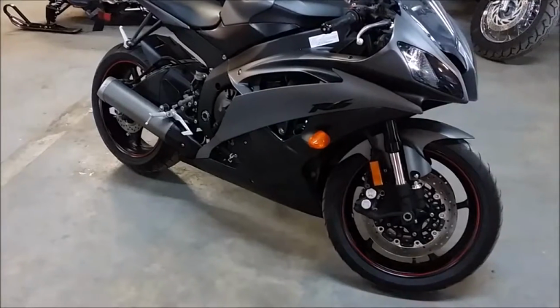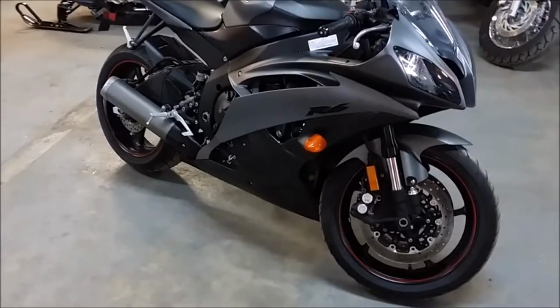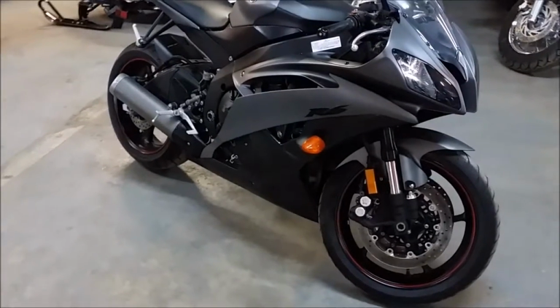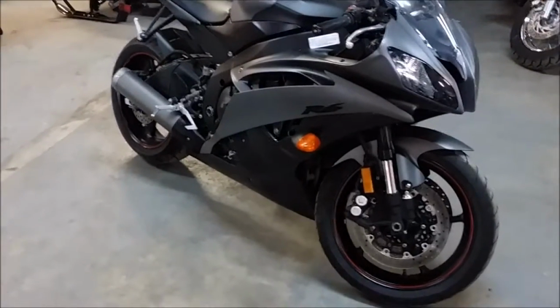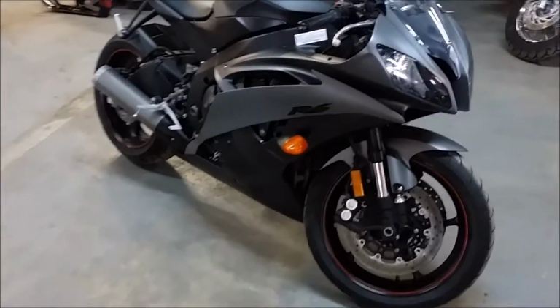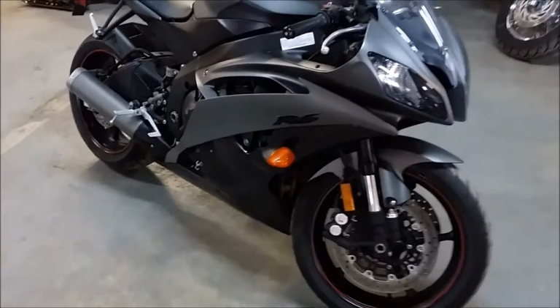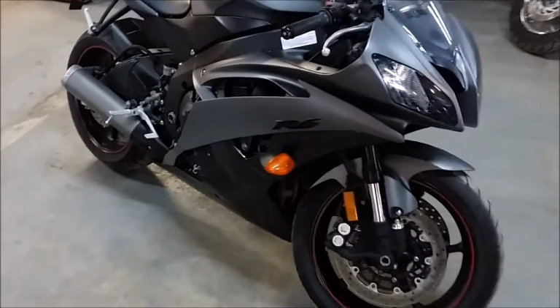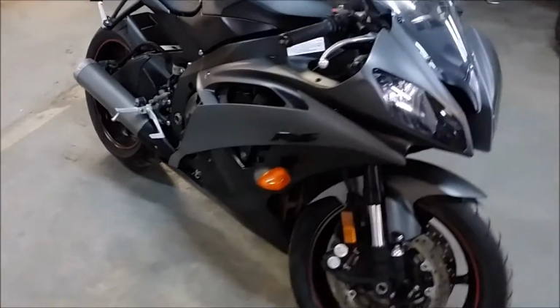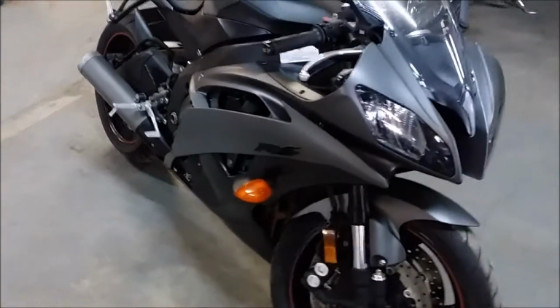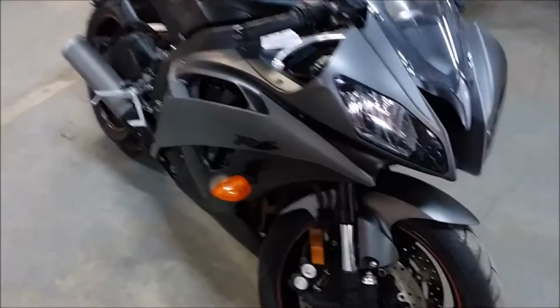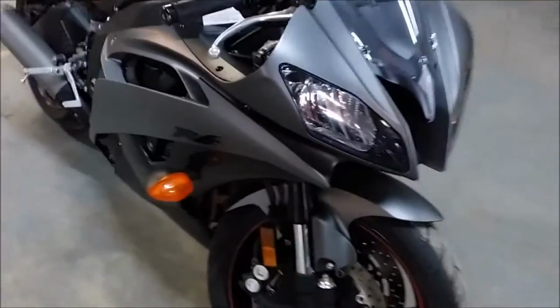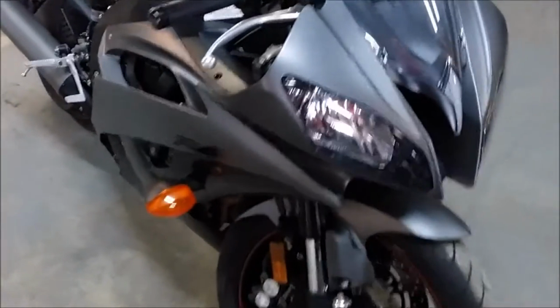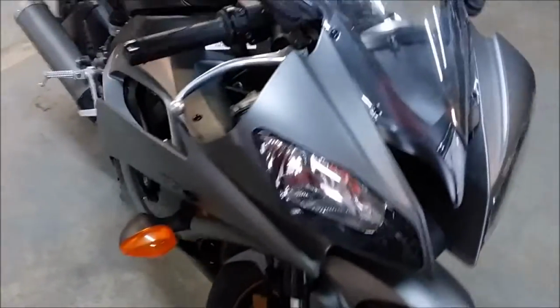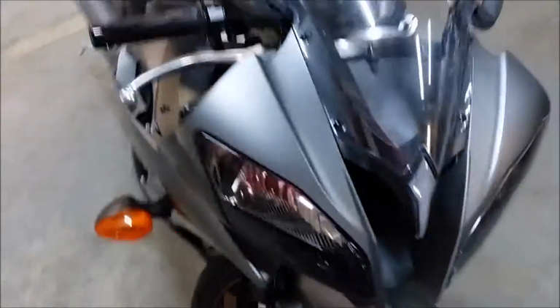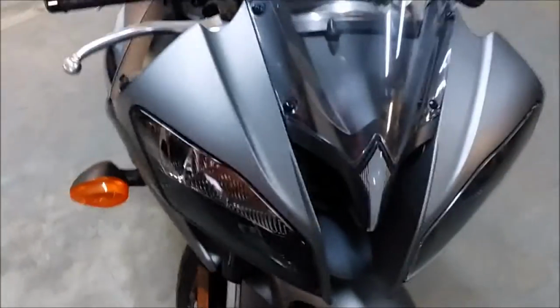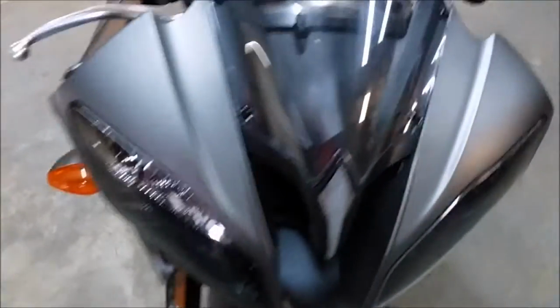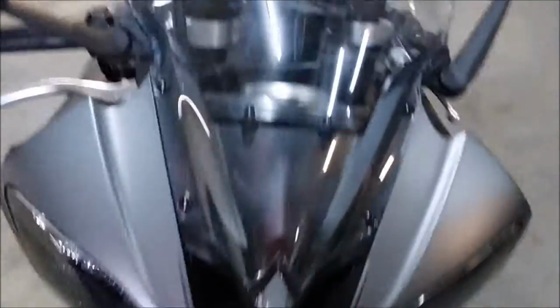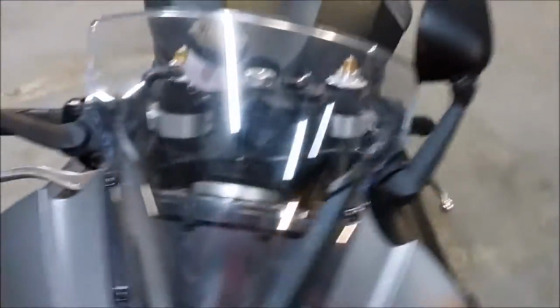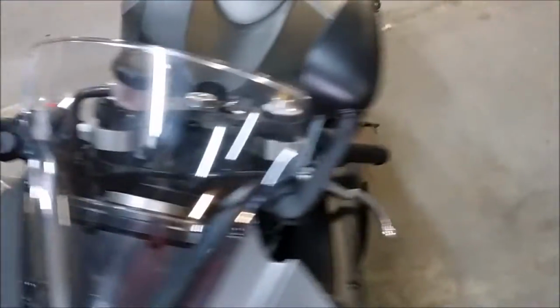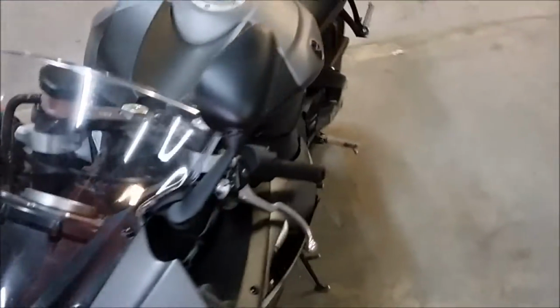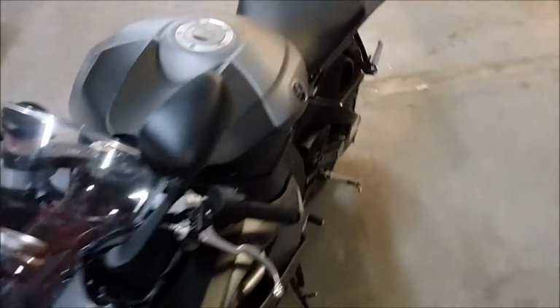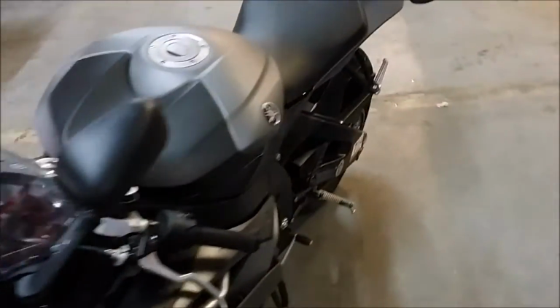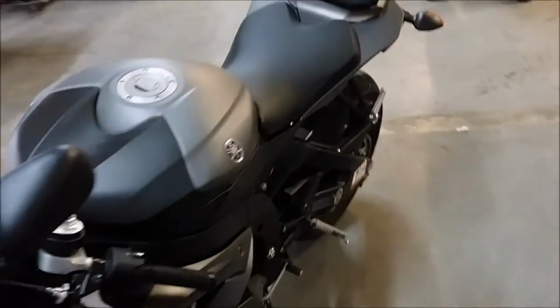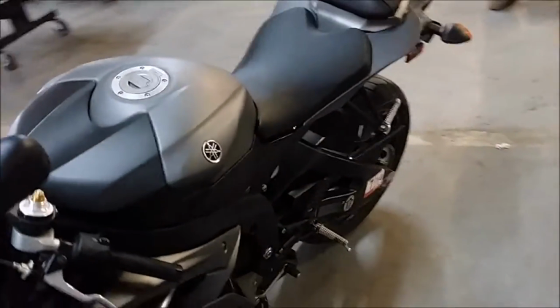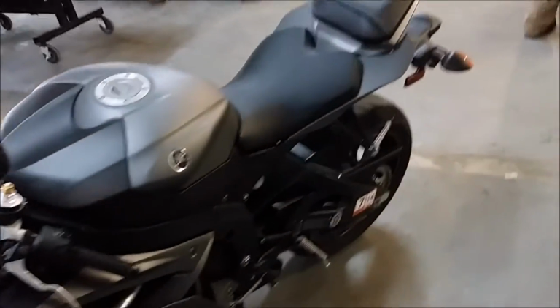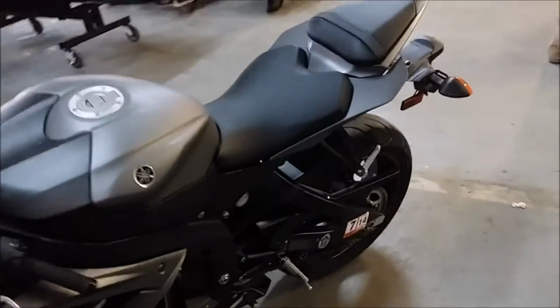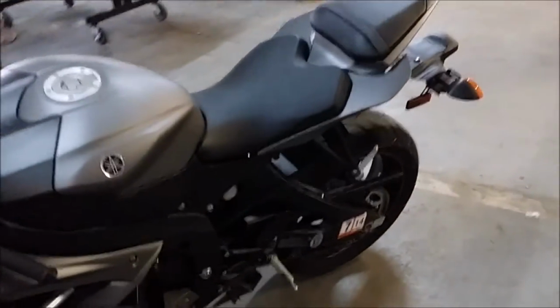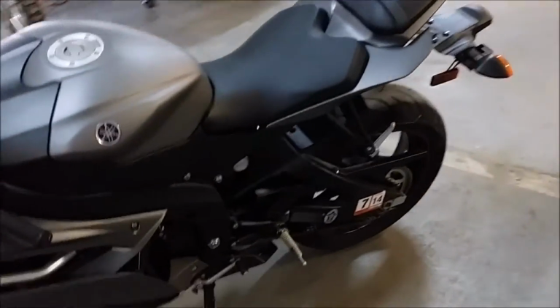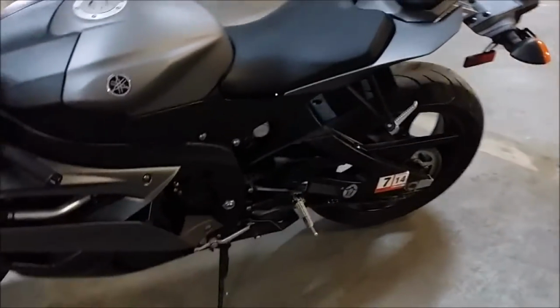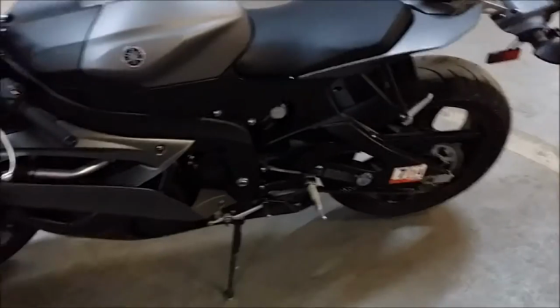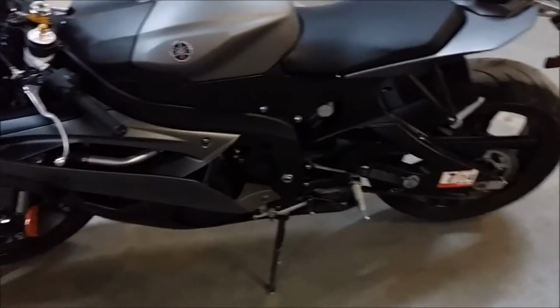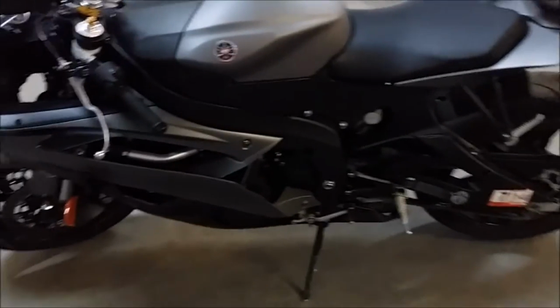Hey everybody, this one here is a 2013 Yamaha R6 Pride Tracker for sale. Only $89.95. That's right, only $89.95. This is one of the sharpest R6s ever built.